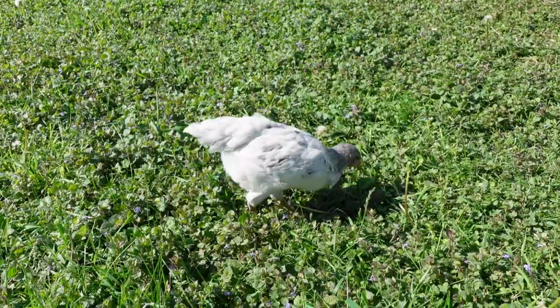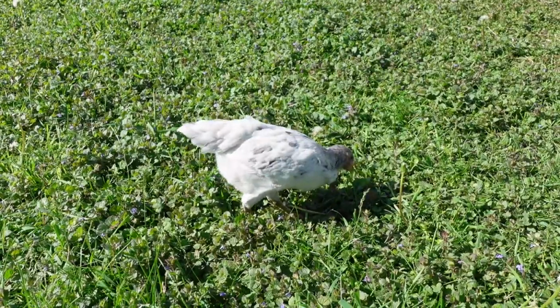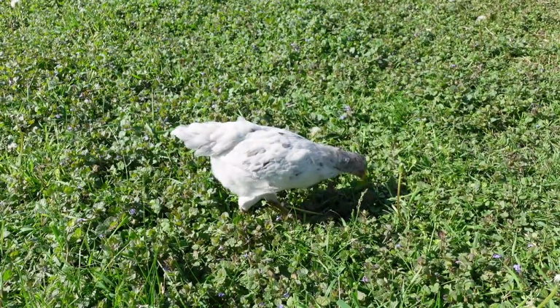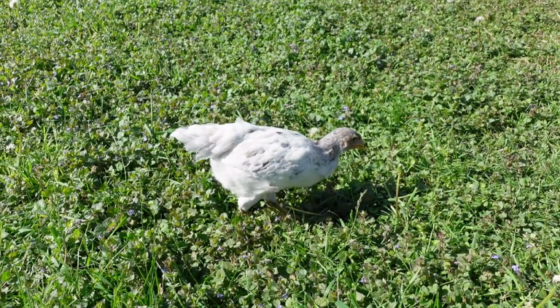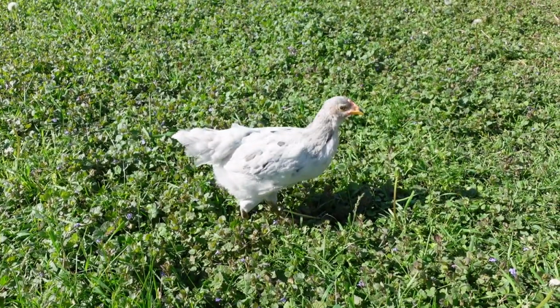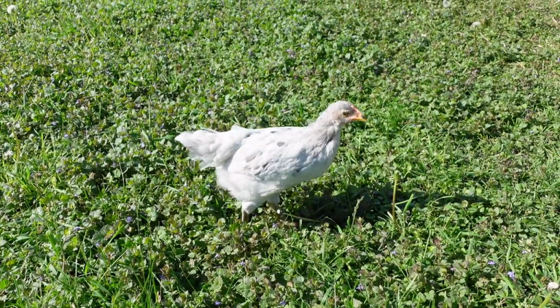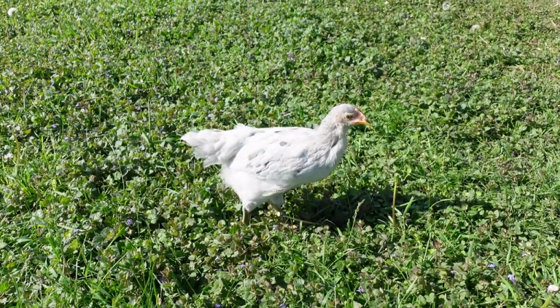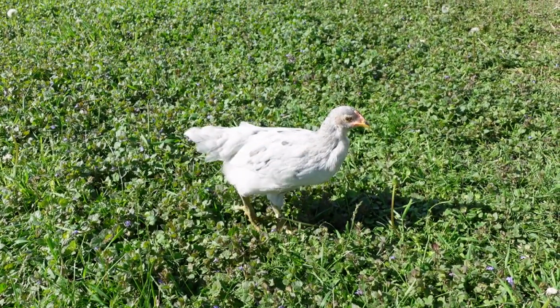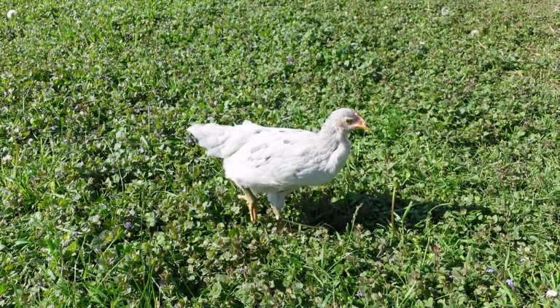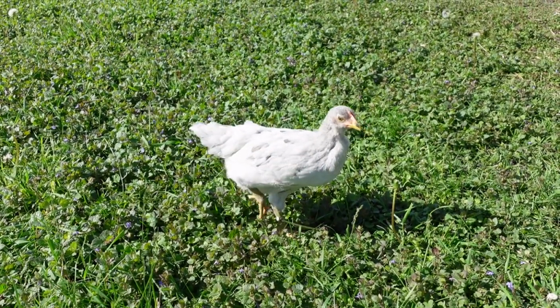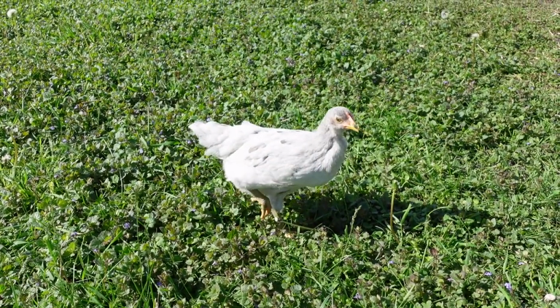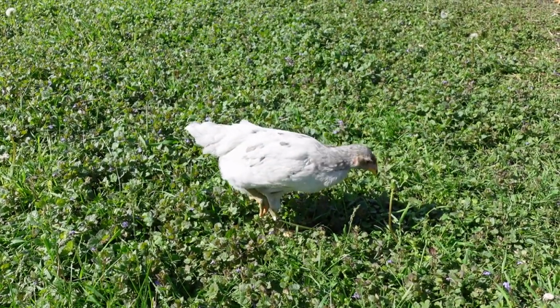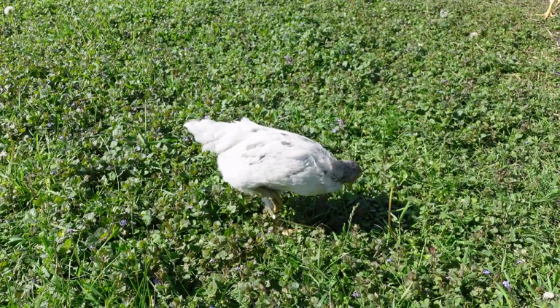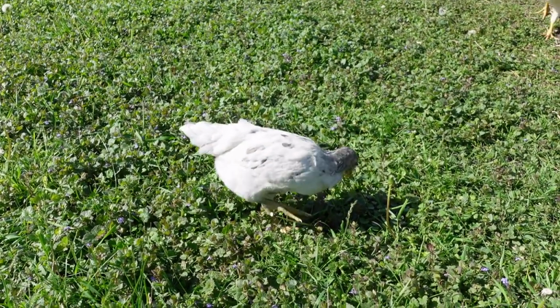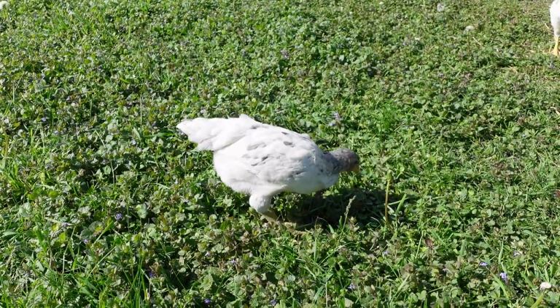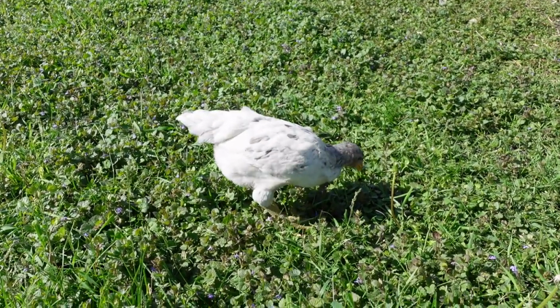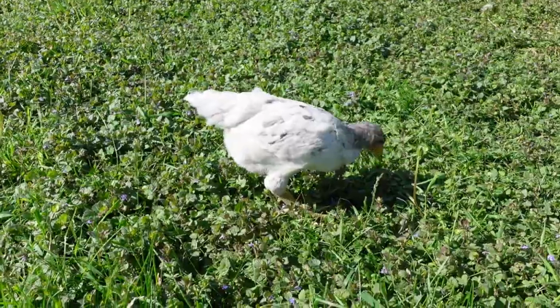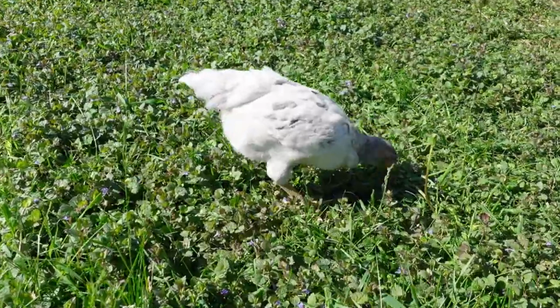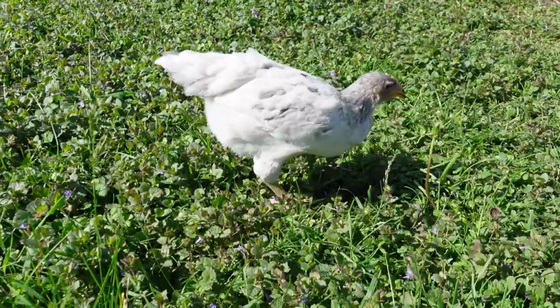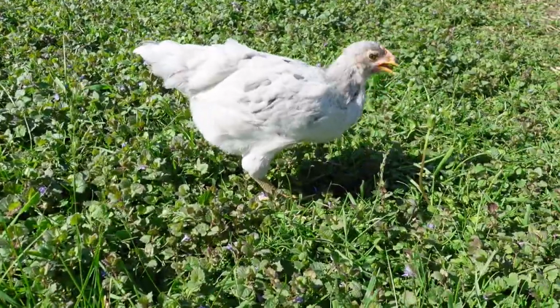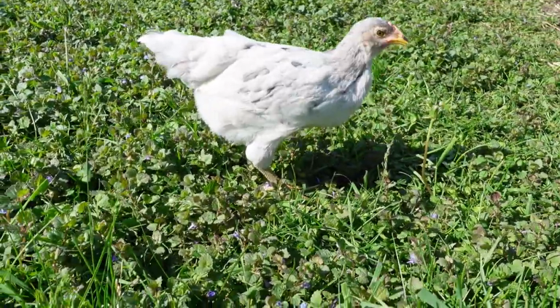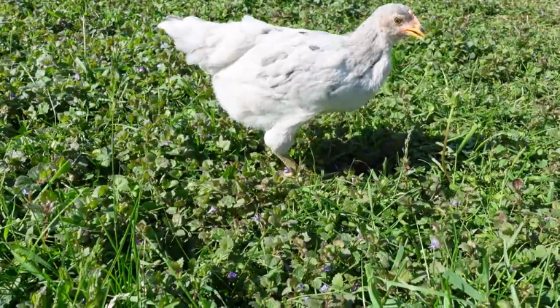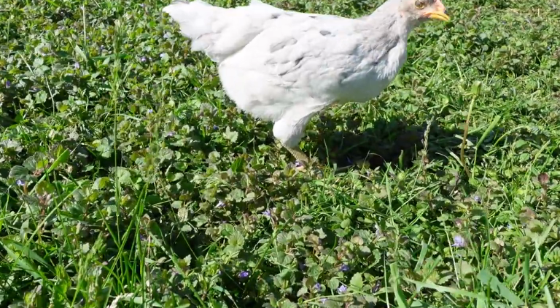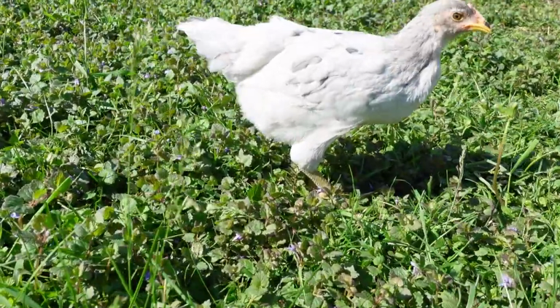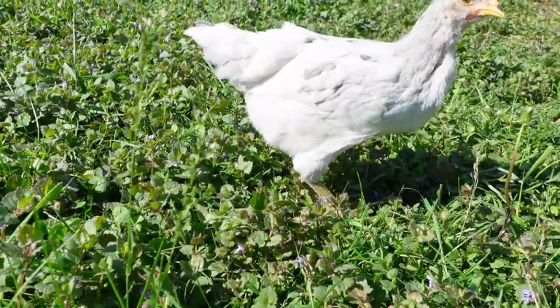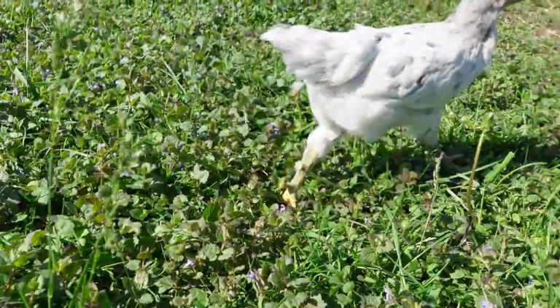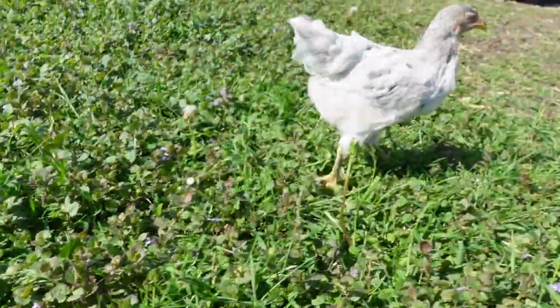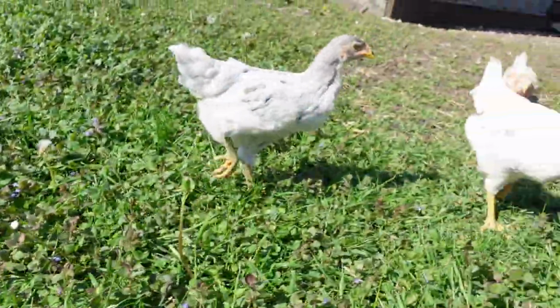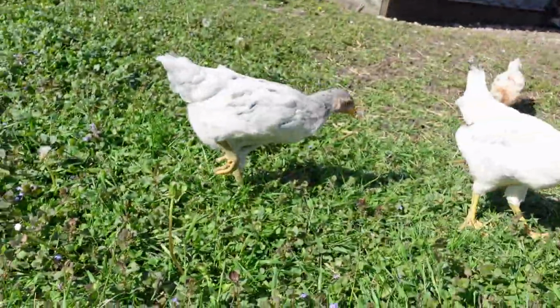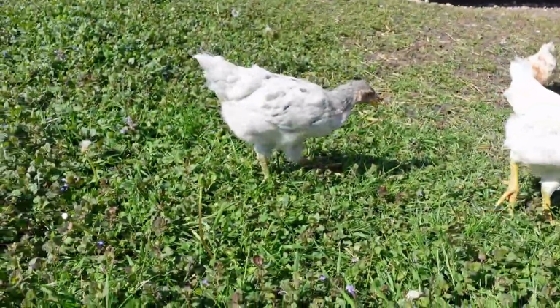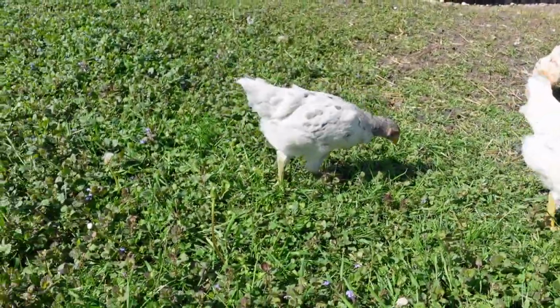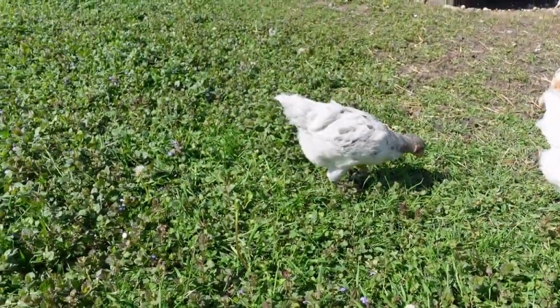They're just gorgeous — all the head feathers coming in. They're filling in that down, the little downy butt coming in.